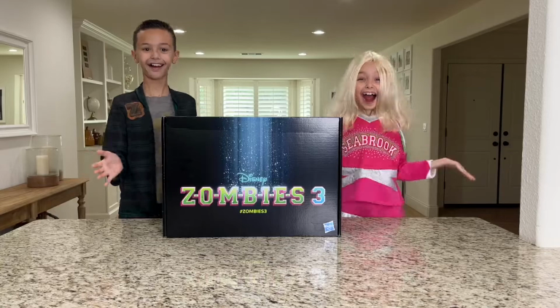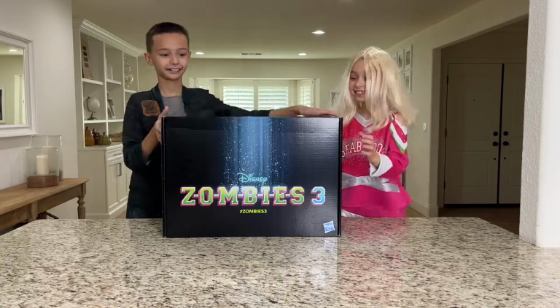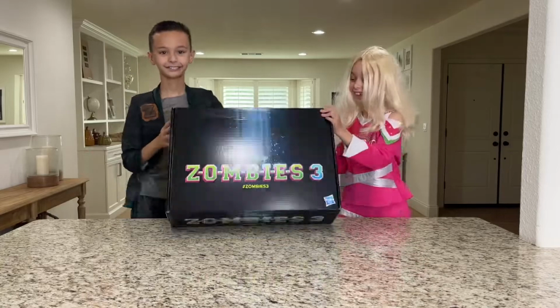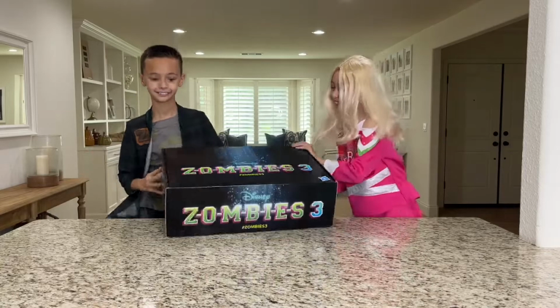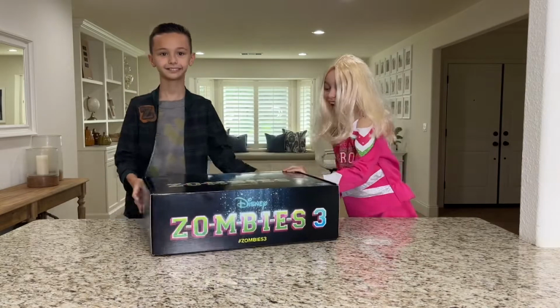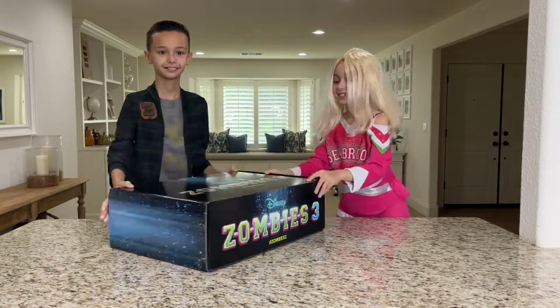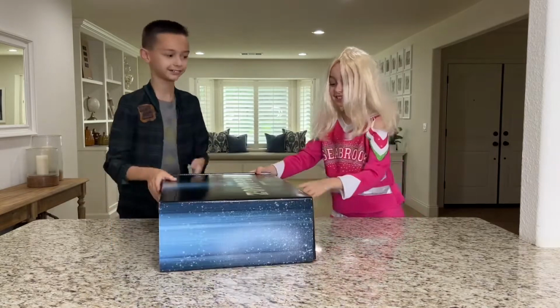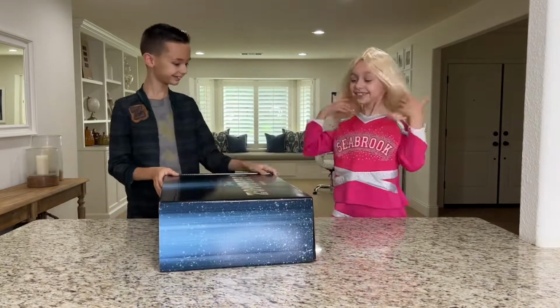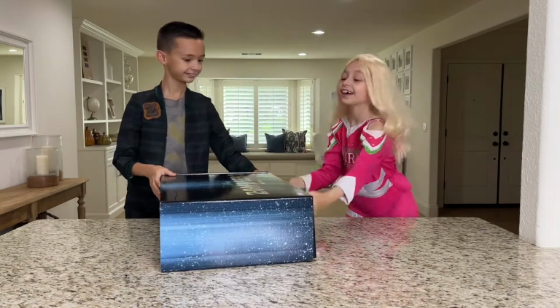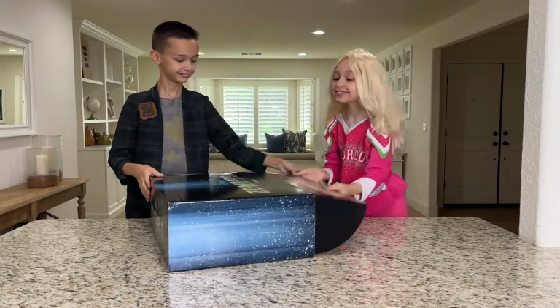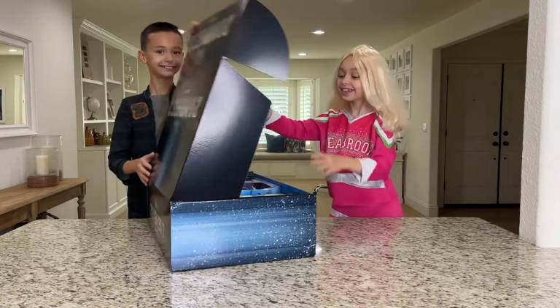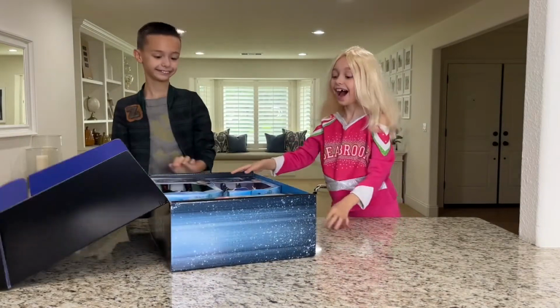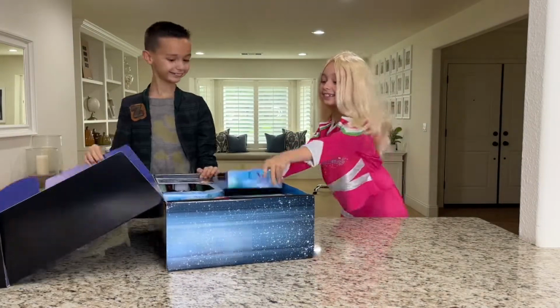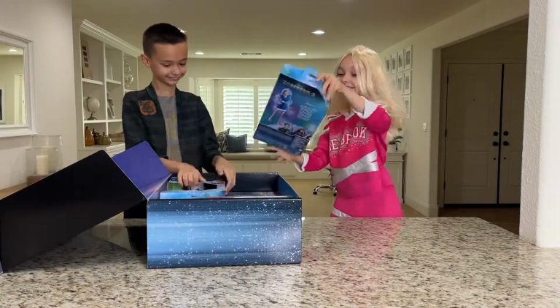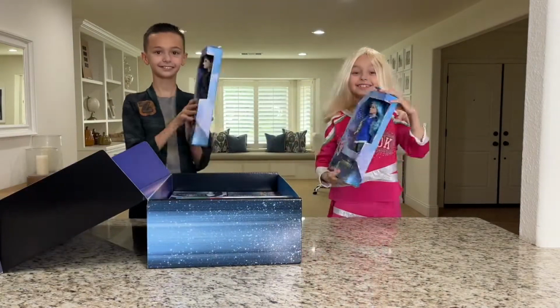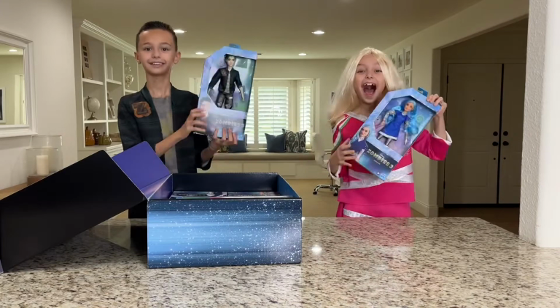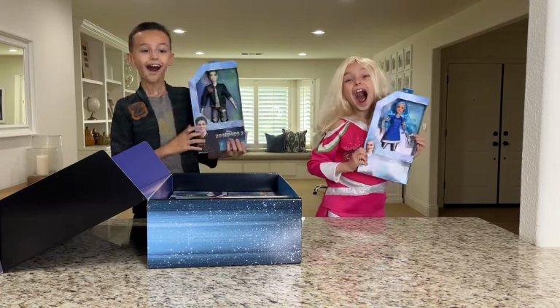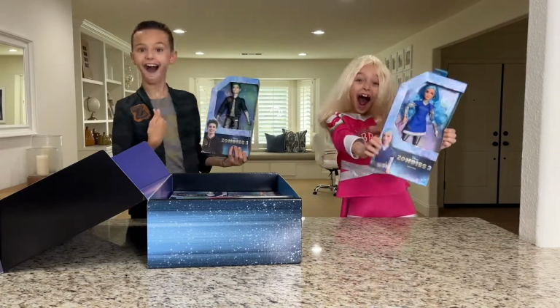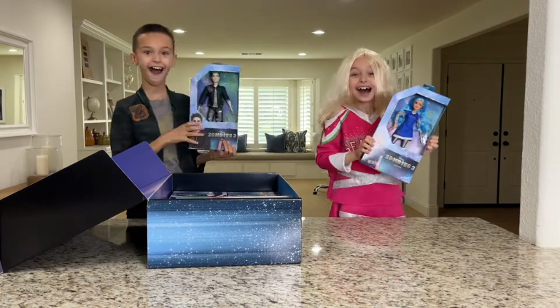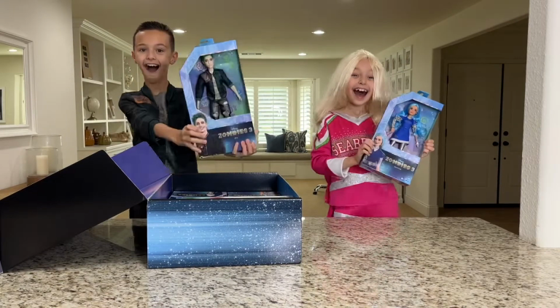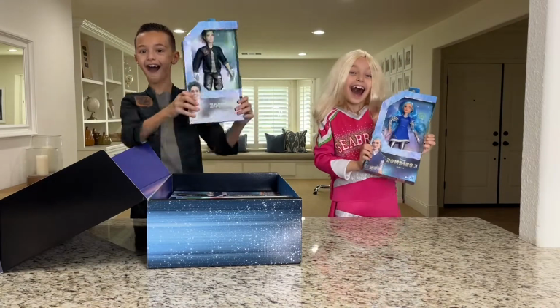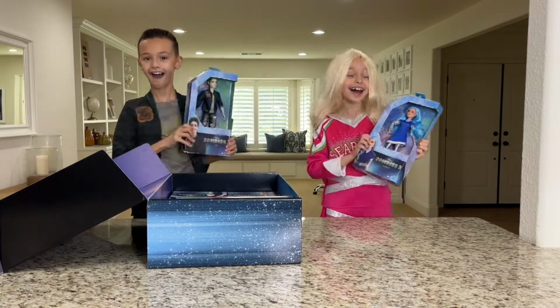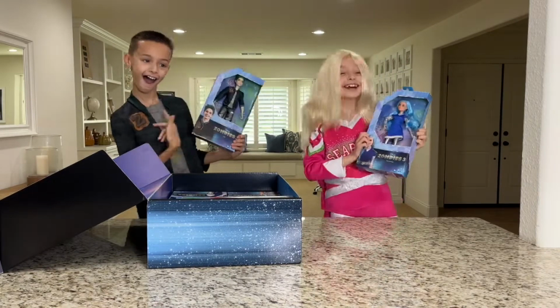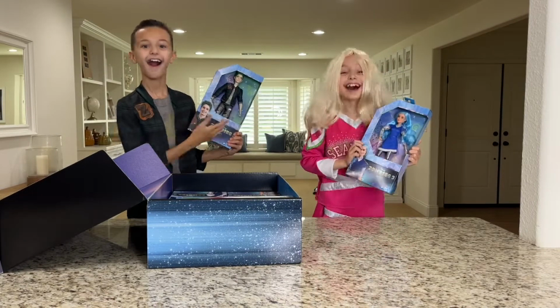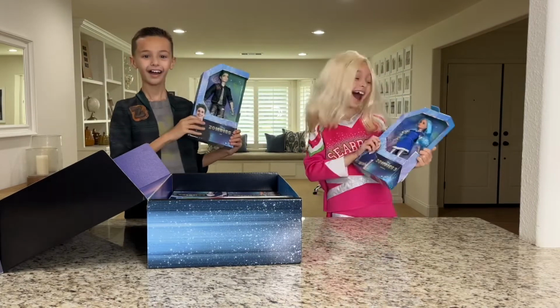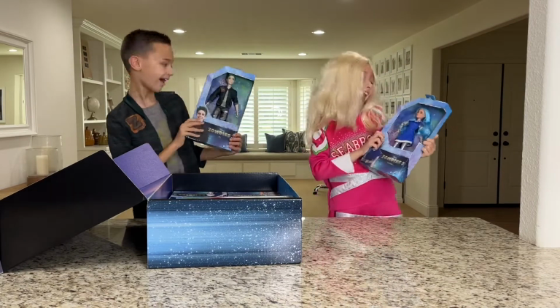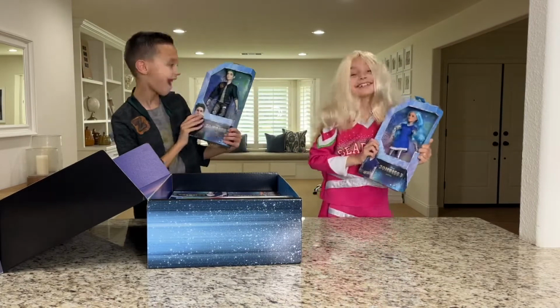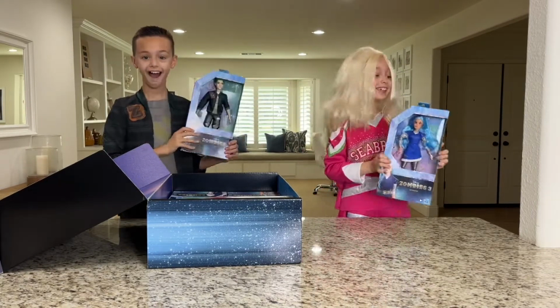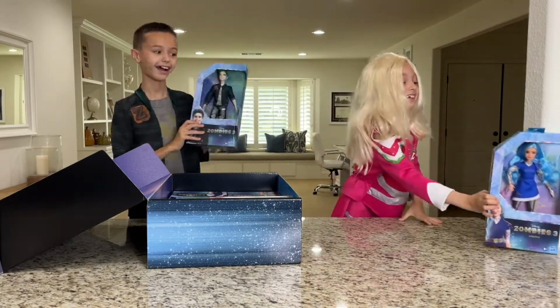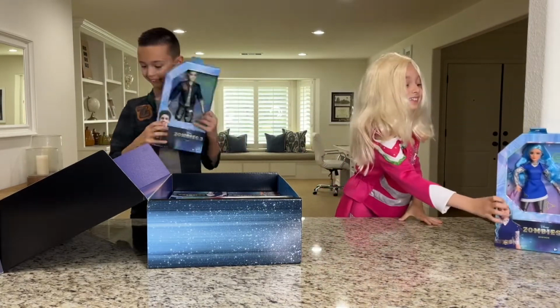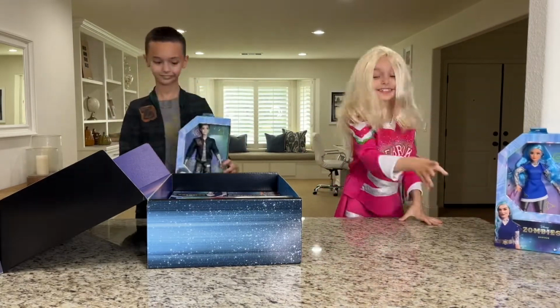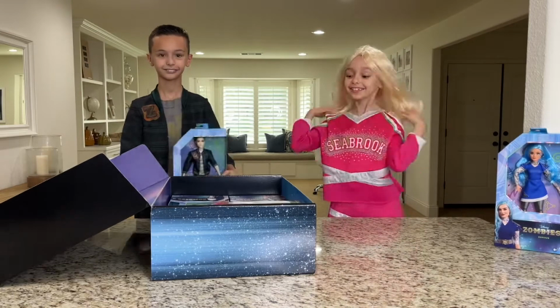Disney Zombies 3 fashion dolls from Hasbro are in stores now. Let's do an unboxing. Thank you Hasbro and Disney for sending us this package.